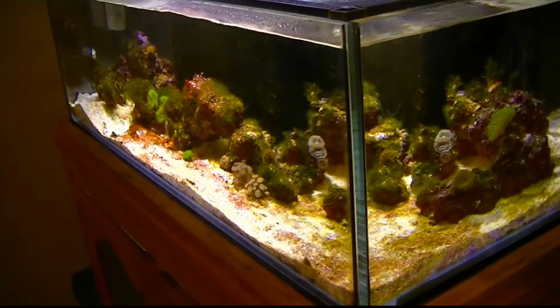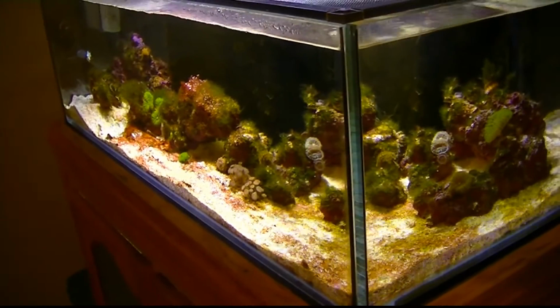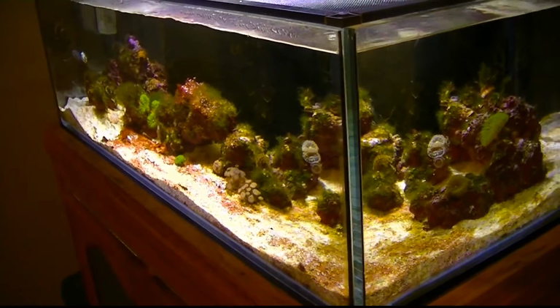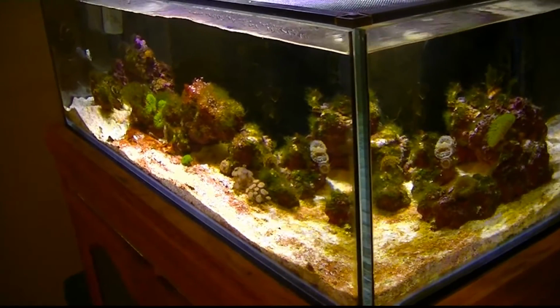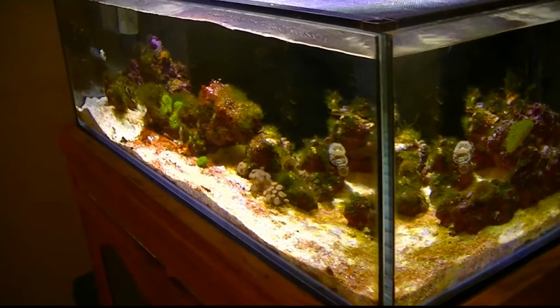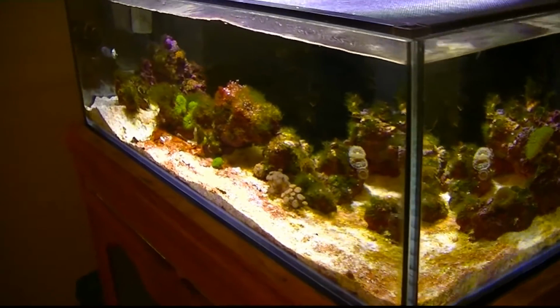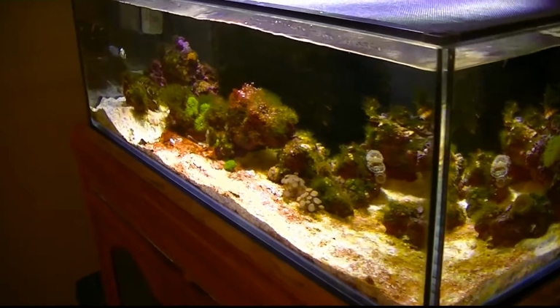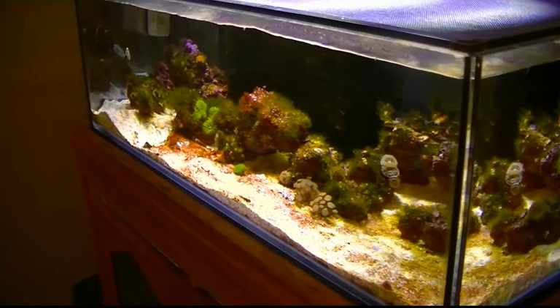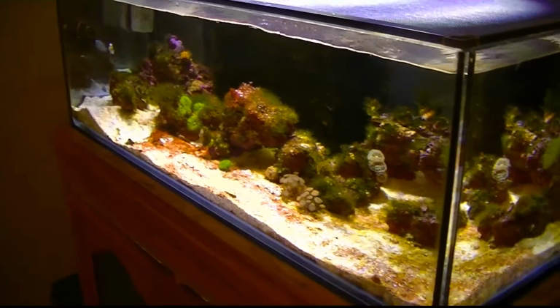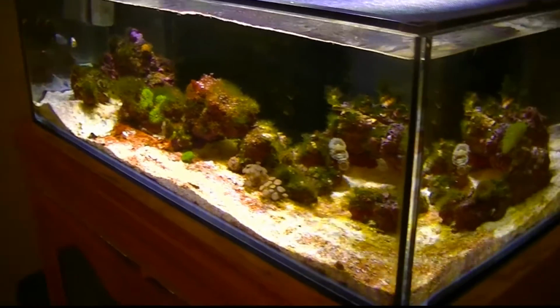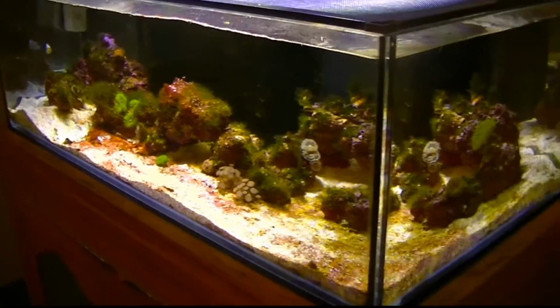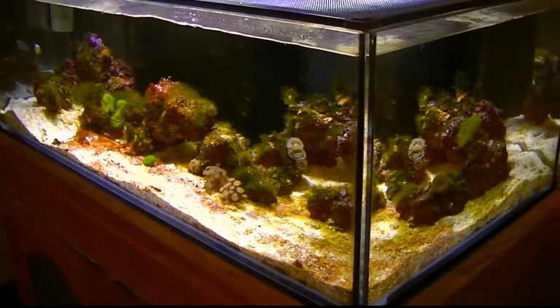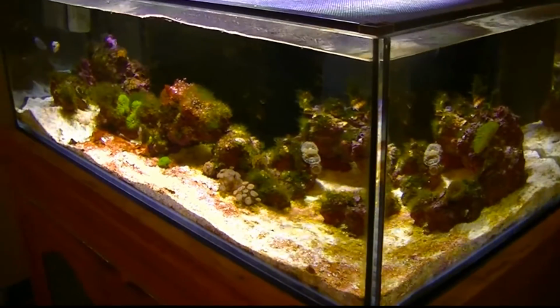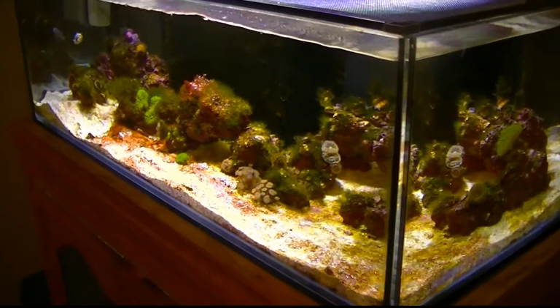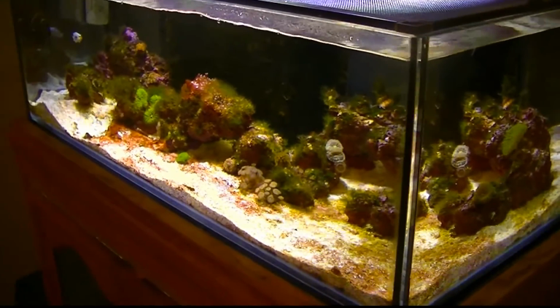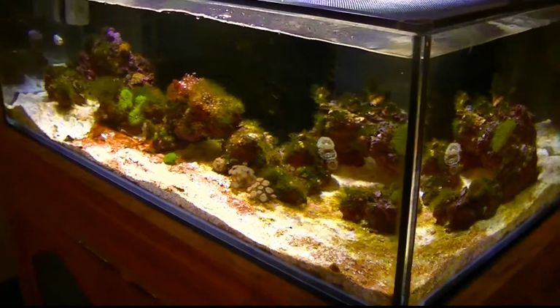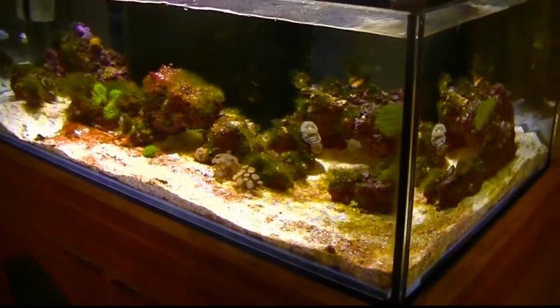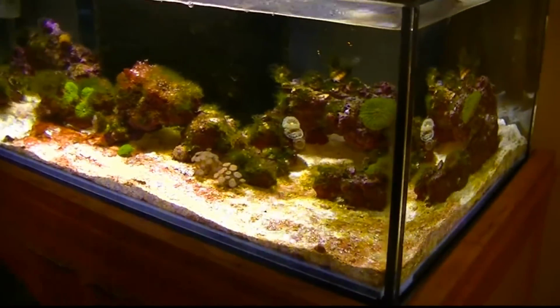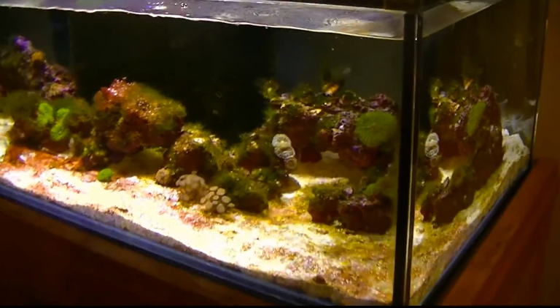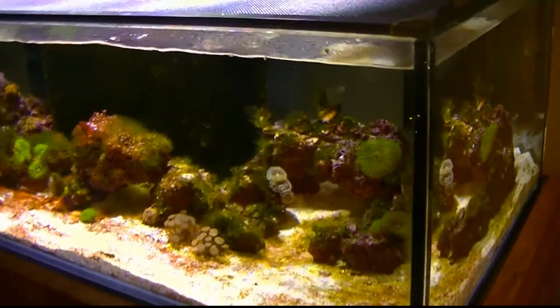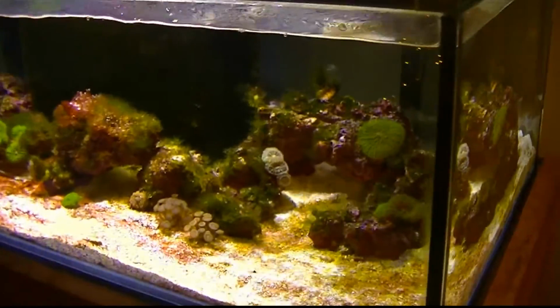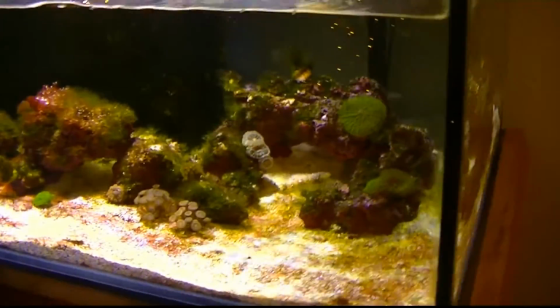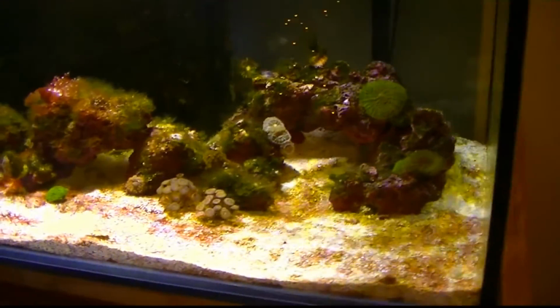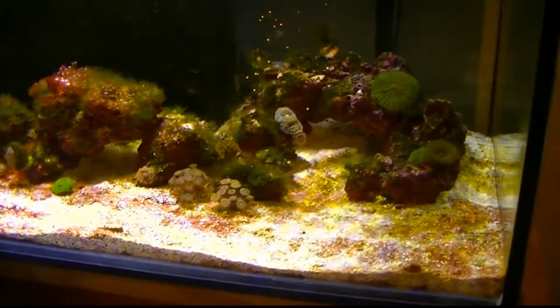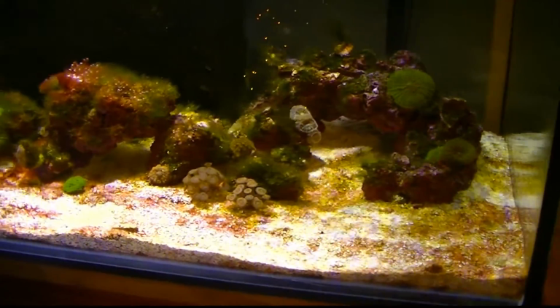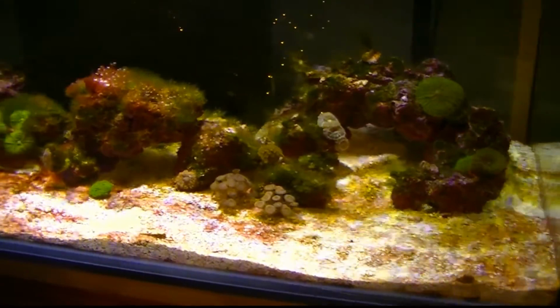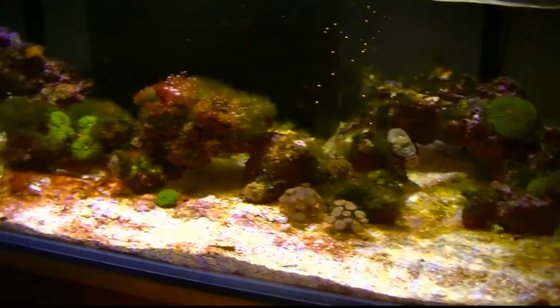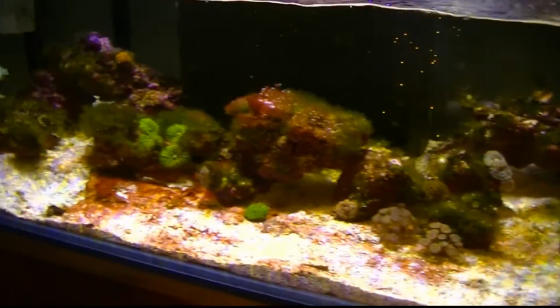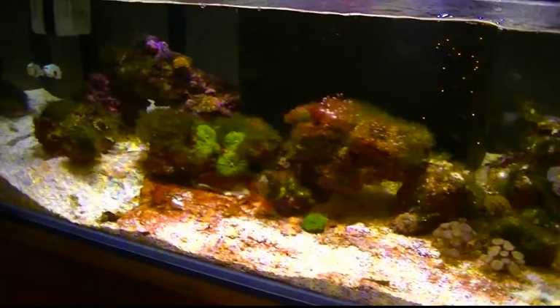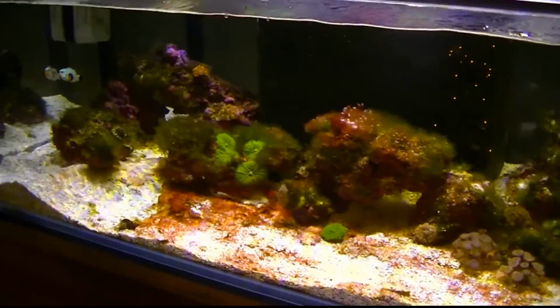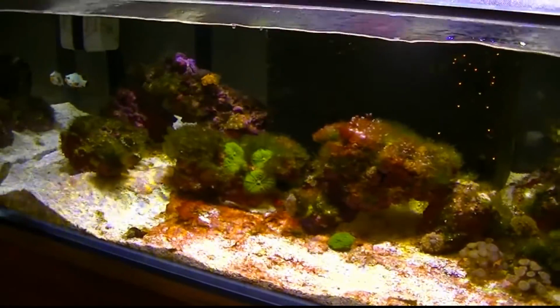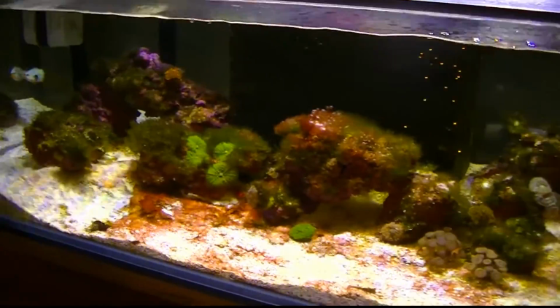But once I get through this, I should be really set up and able to start concentrating on keeping some really nice coral — I hope. So thanks for watching.